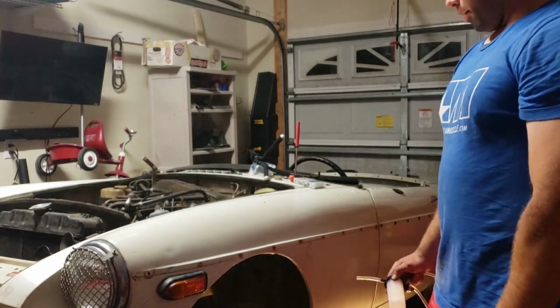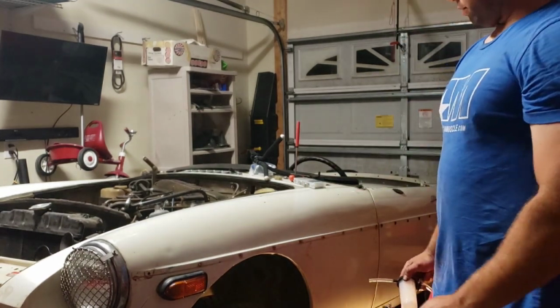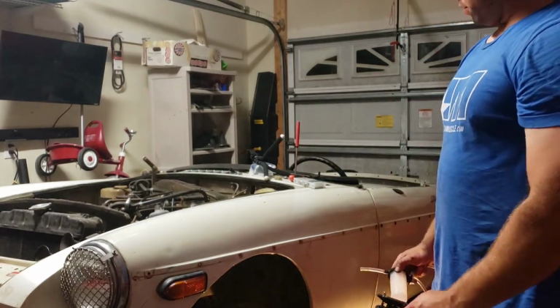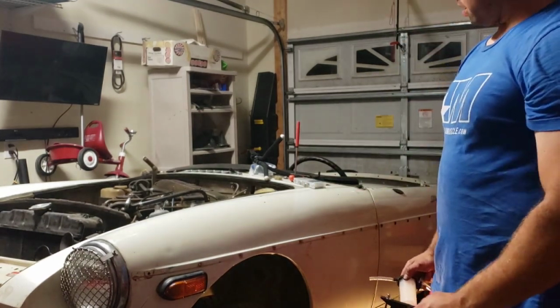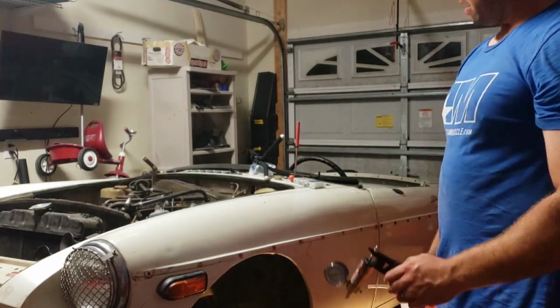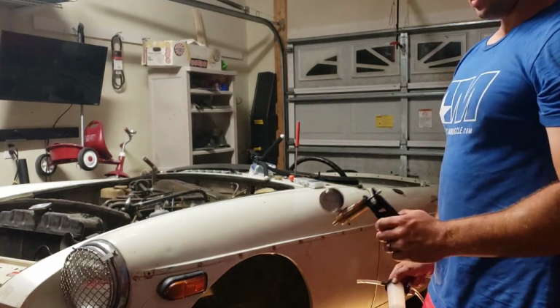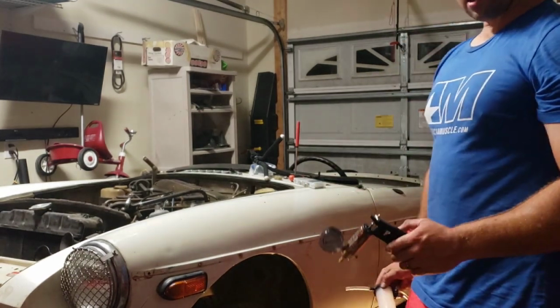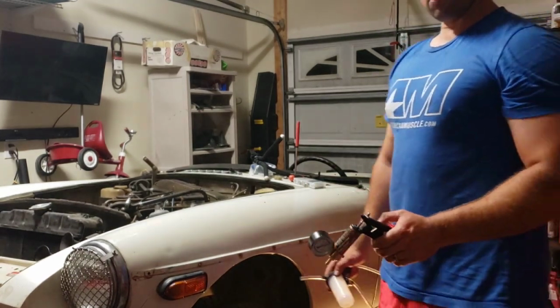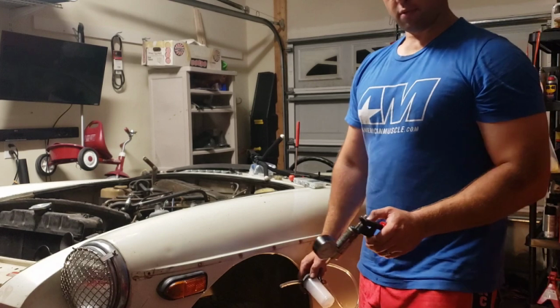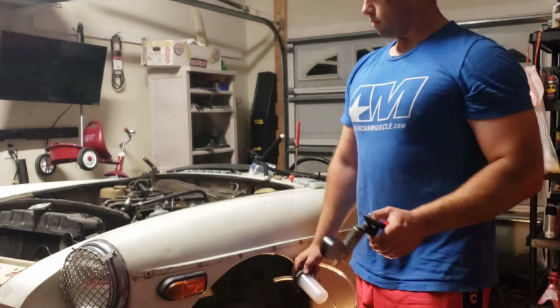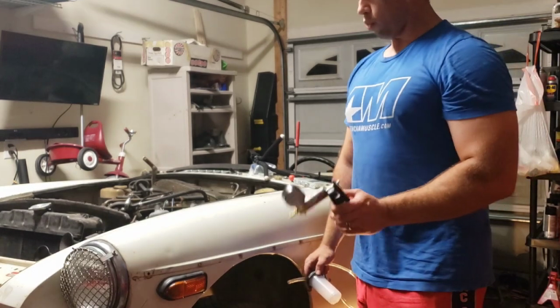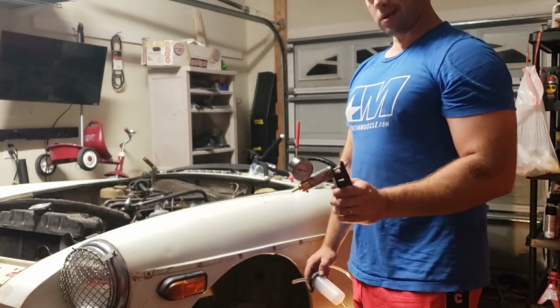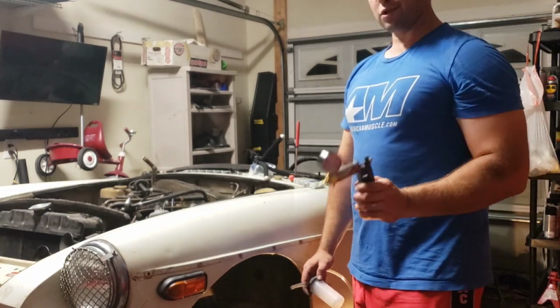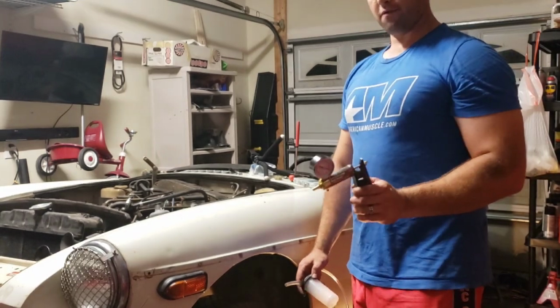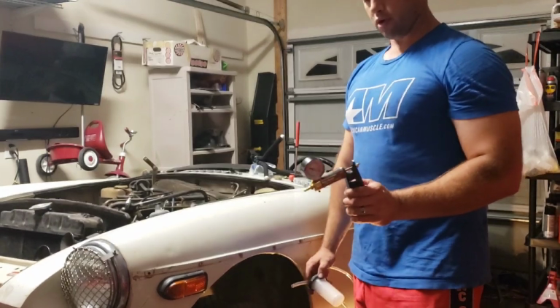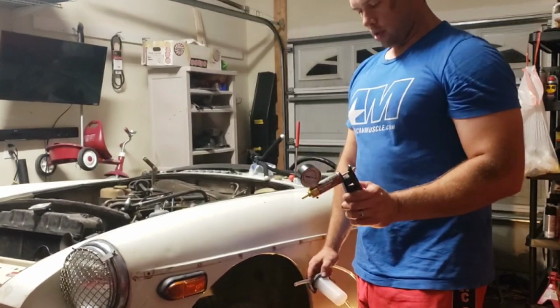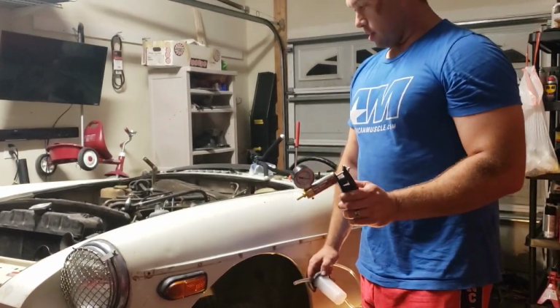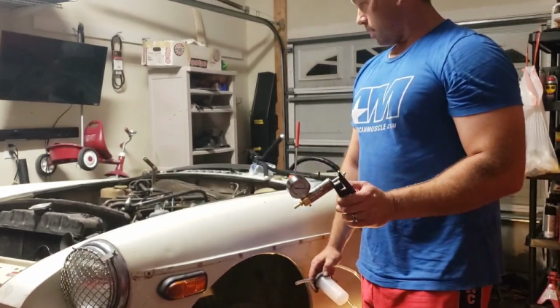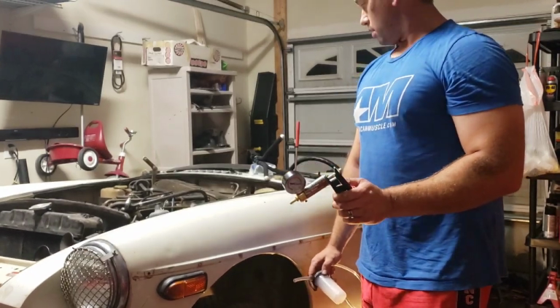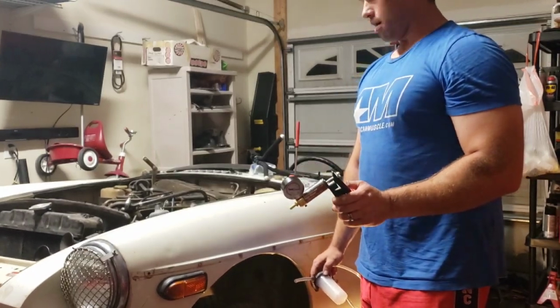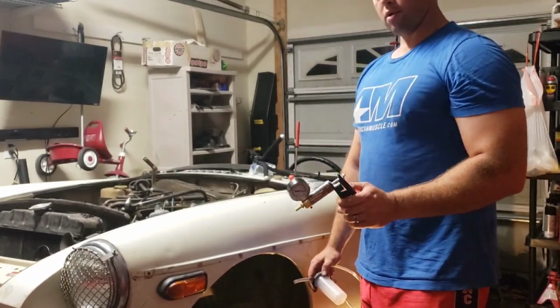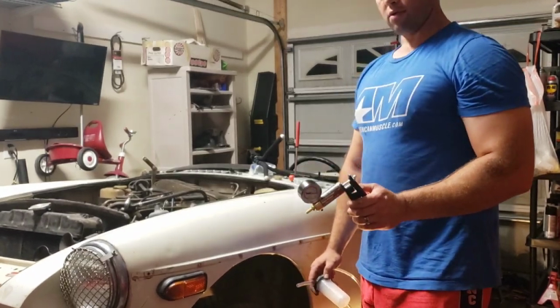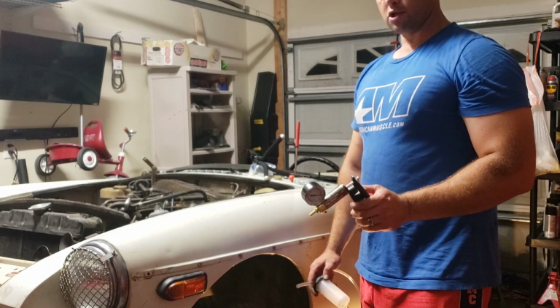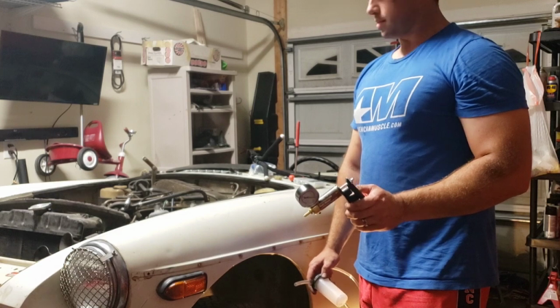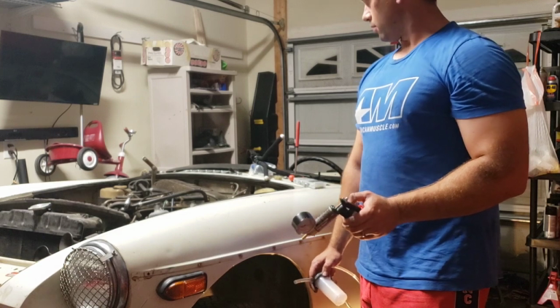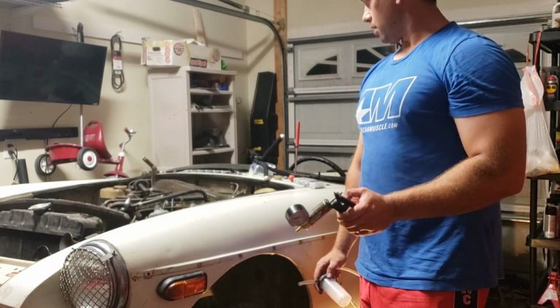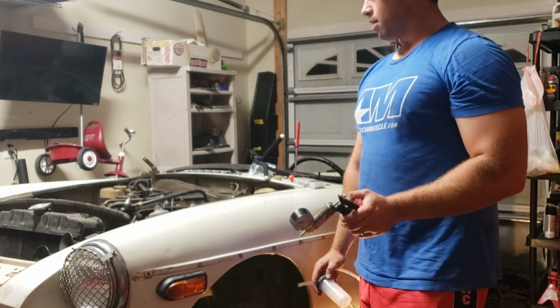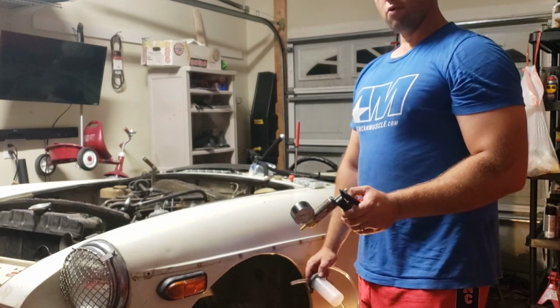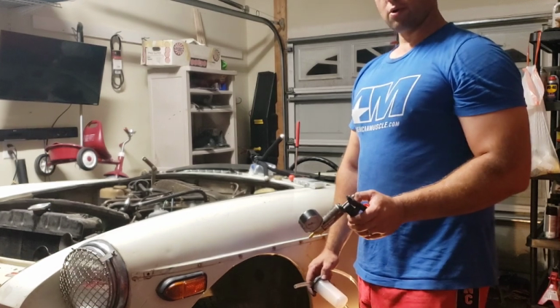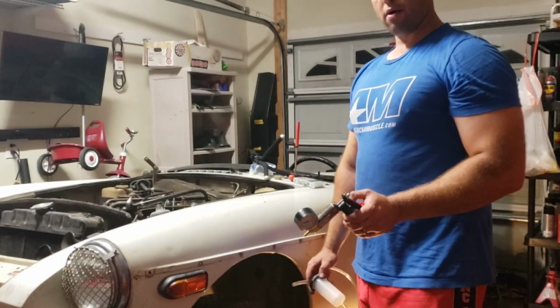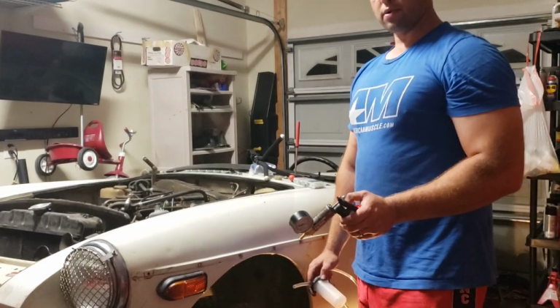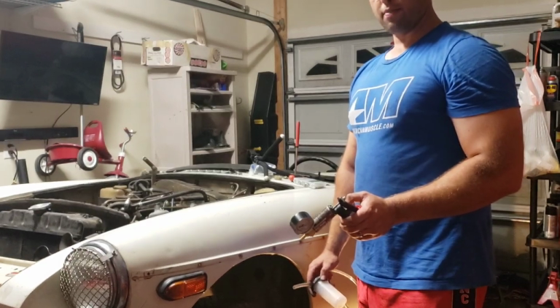I'm going to add a little more fluid, and since I actually got the slave cylinder to move, I'm going to bleed it one more time just to verify I'm good. Then I'm going to give it a shot and see if it will move on its own power.